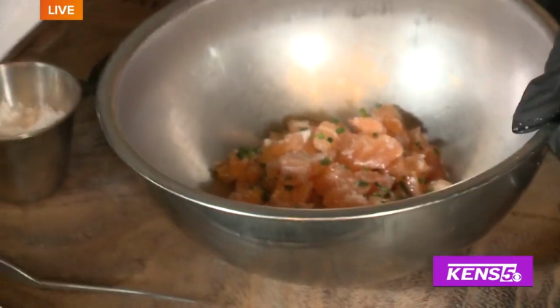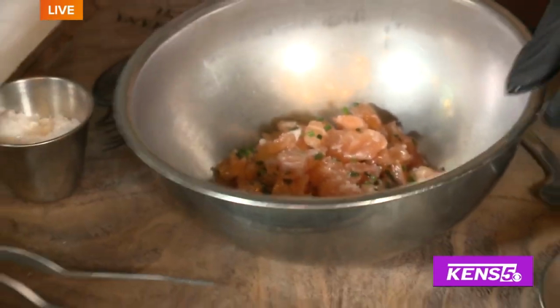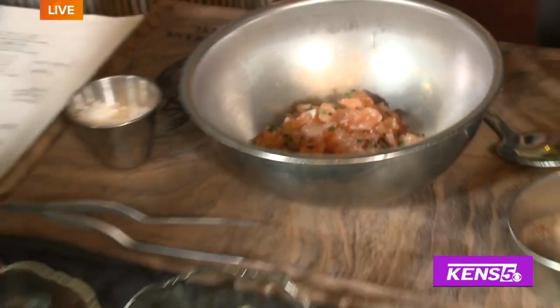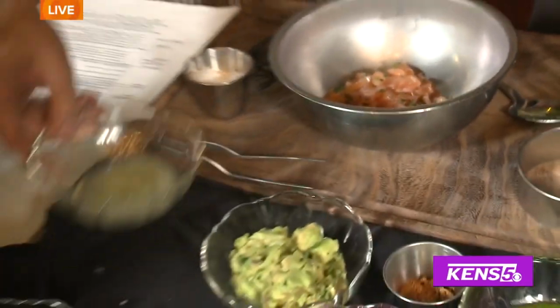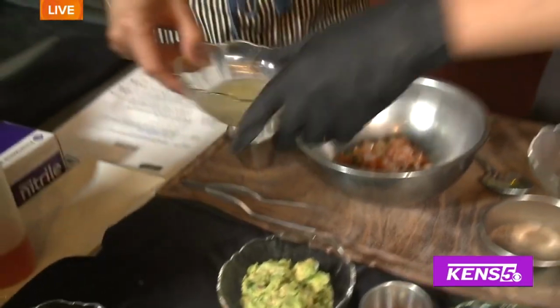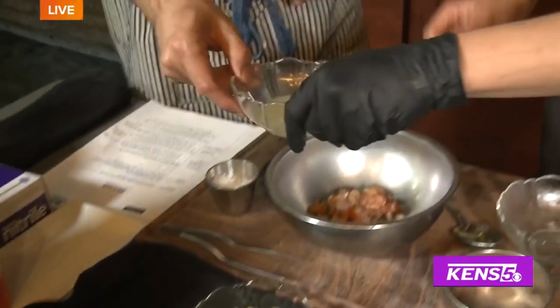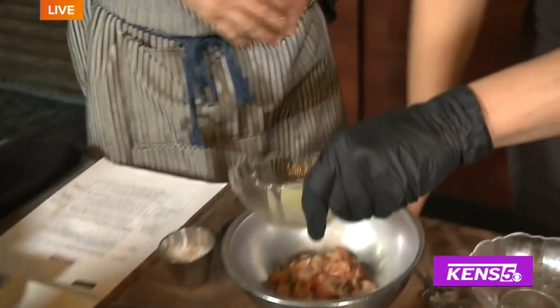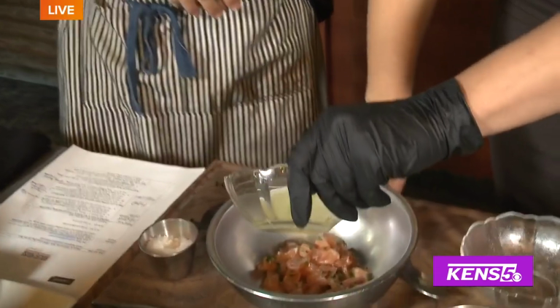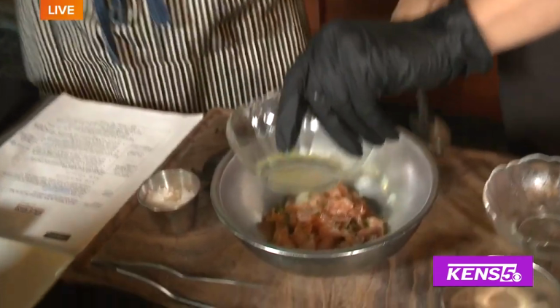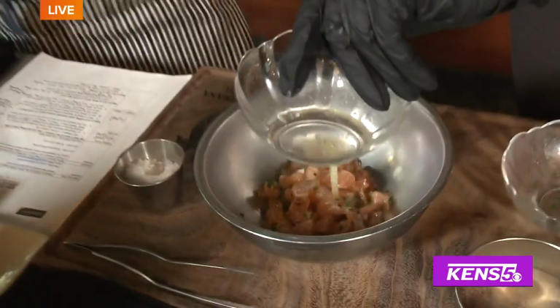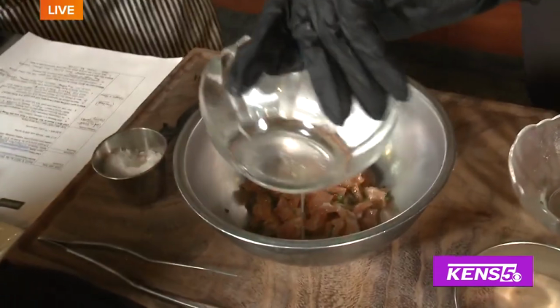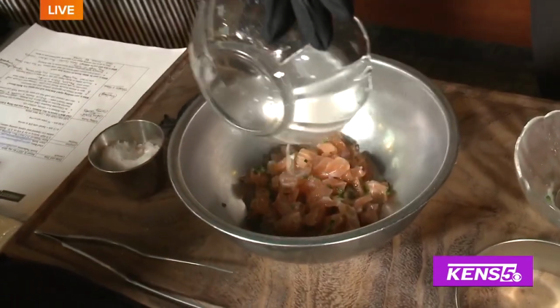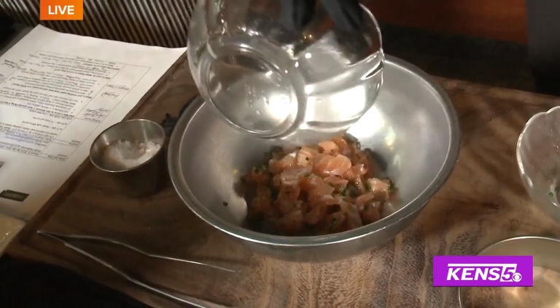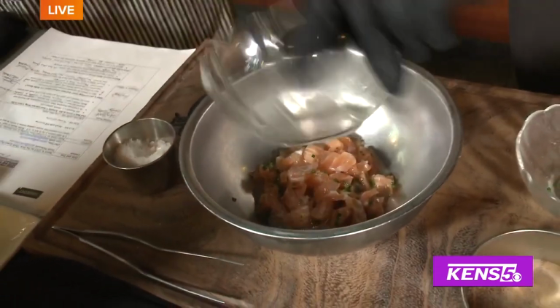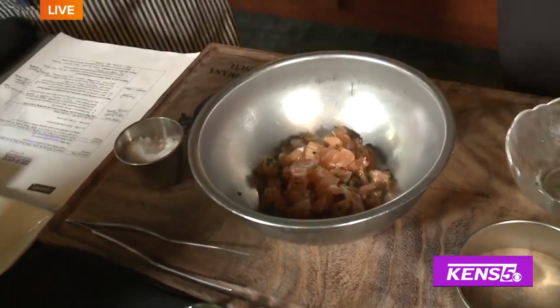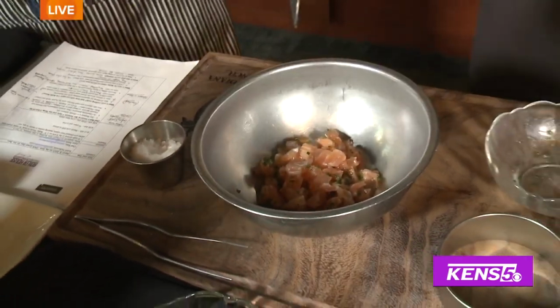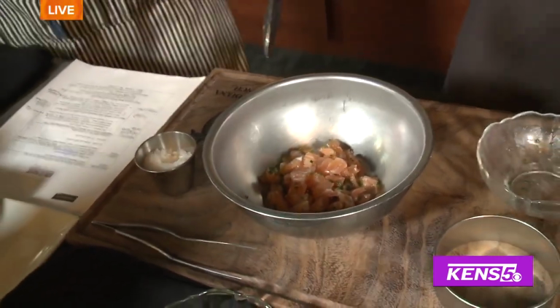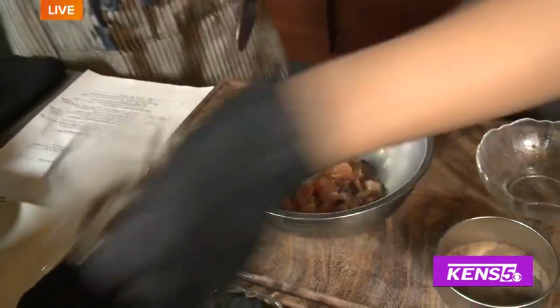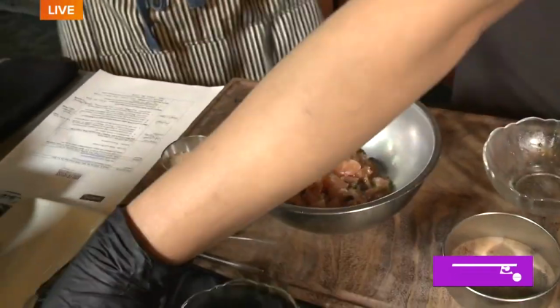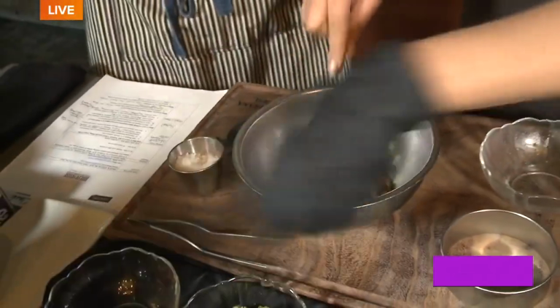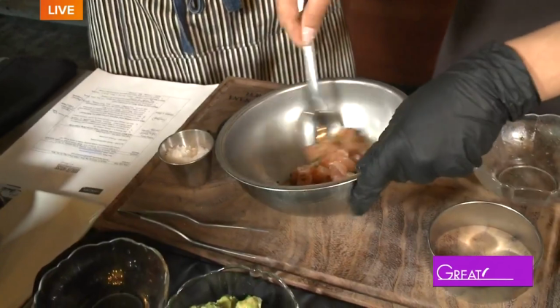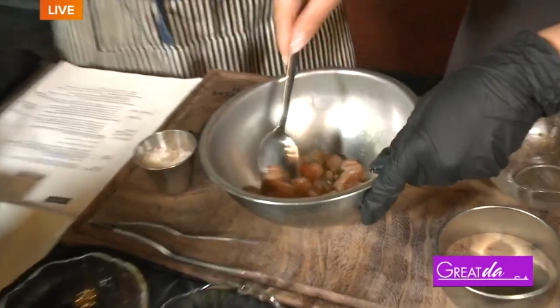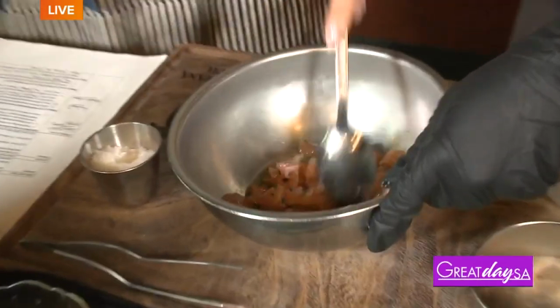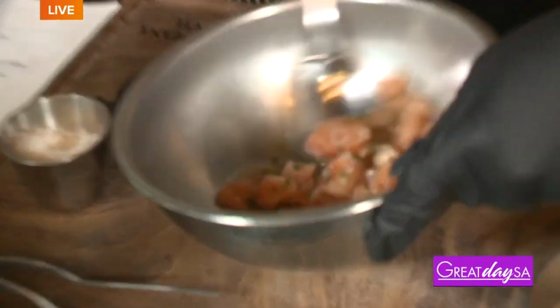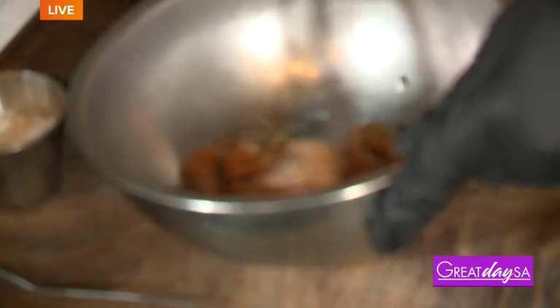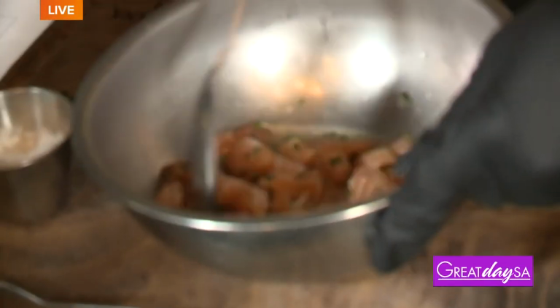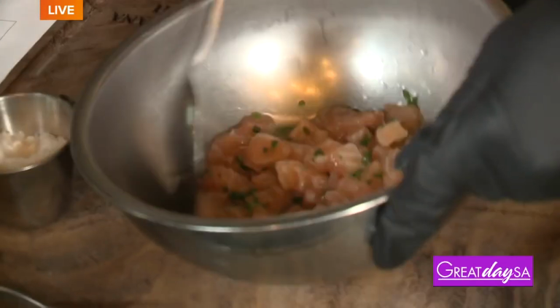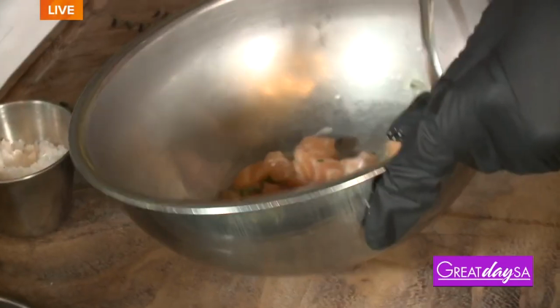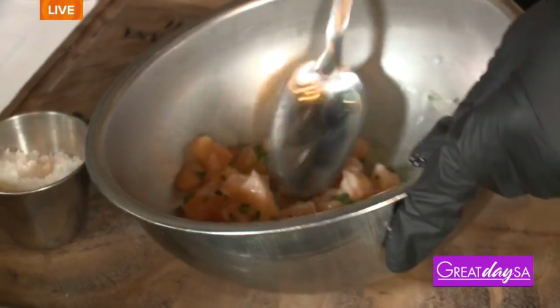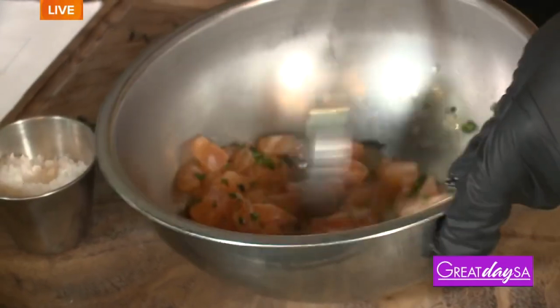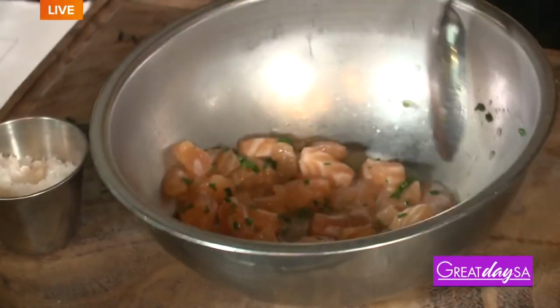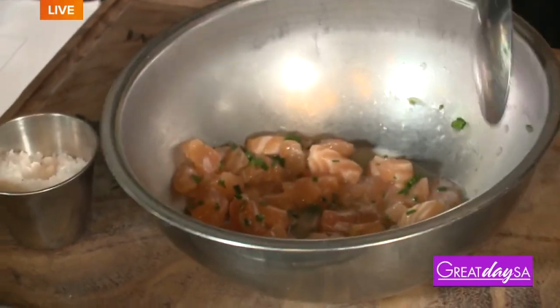The next thing we're gonna do is add lime juice. Go ahead and mix that in. It's actually a combination of lemon and lime — I like the combination of the citrus.